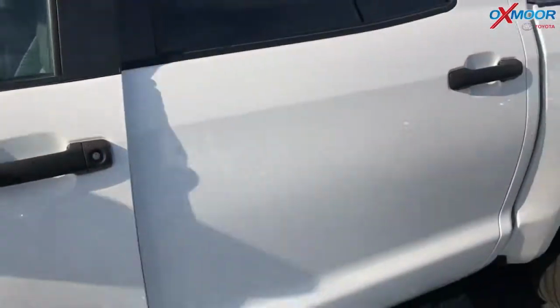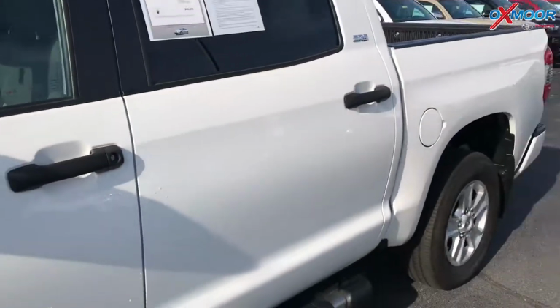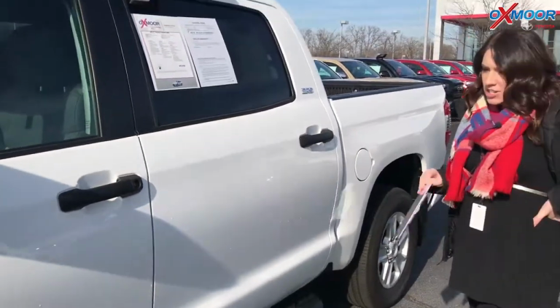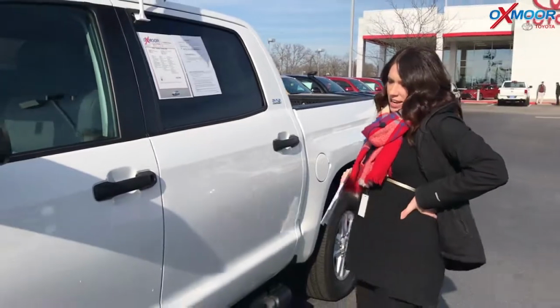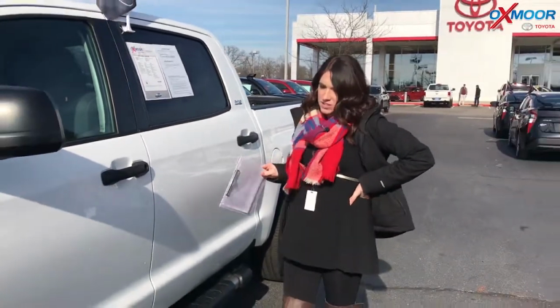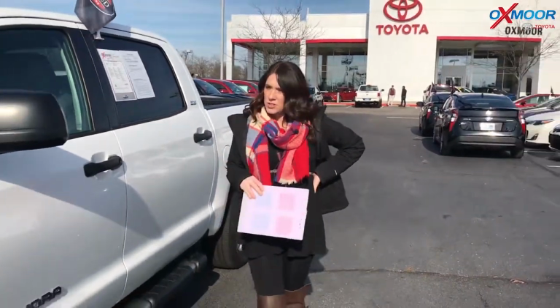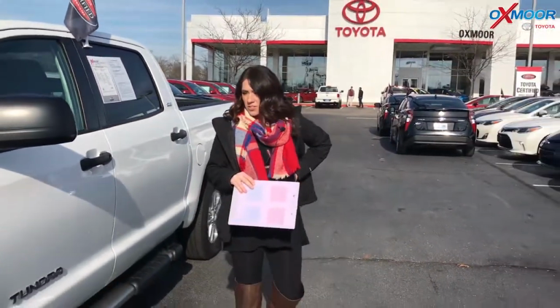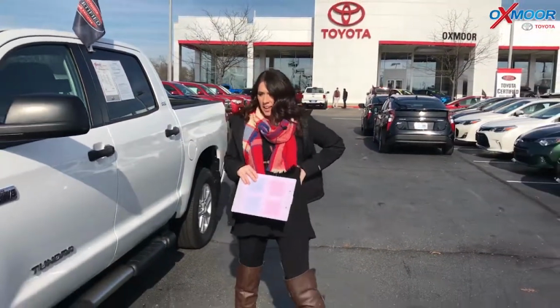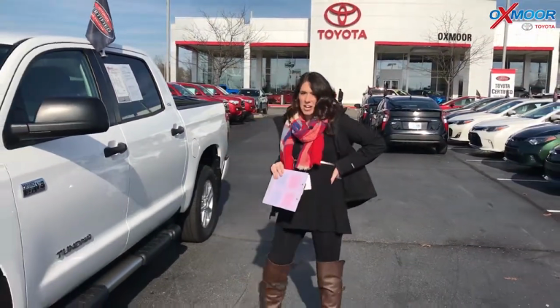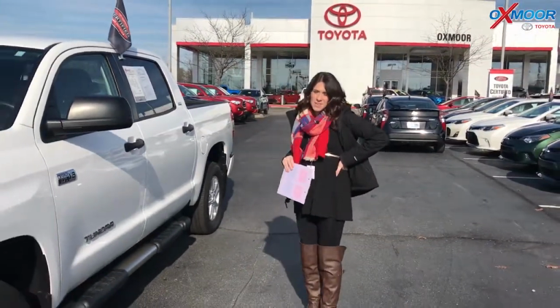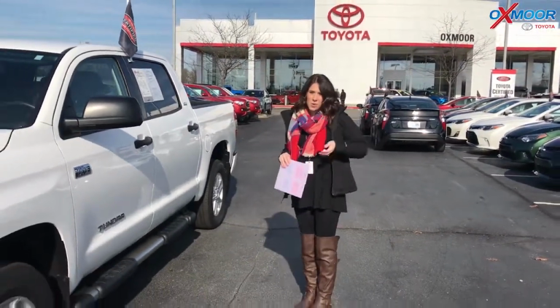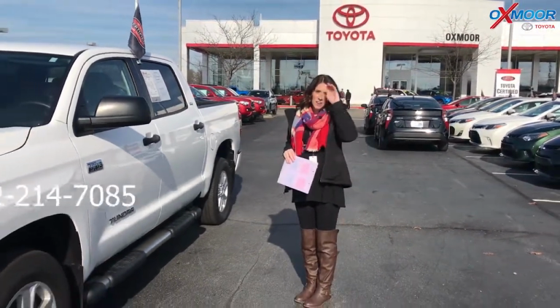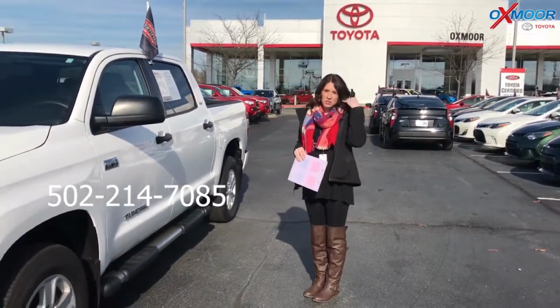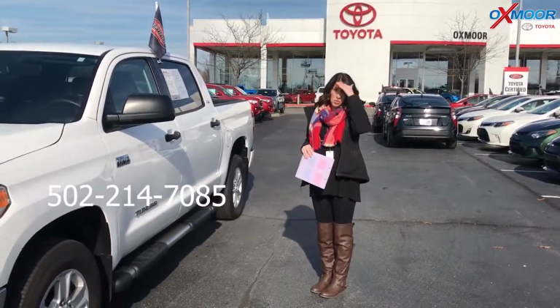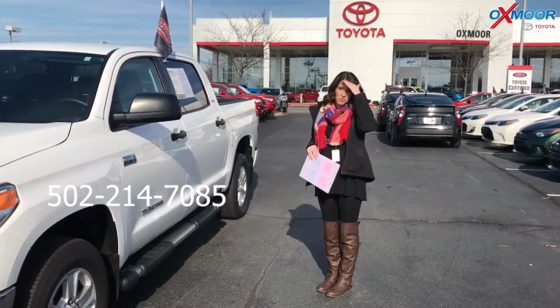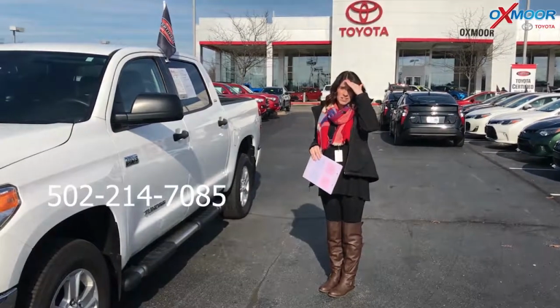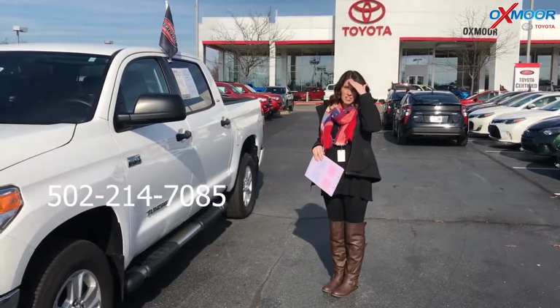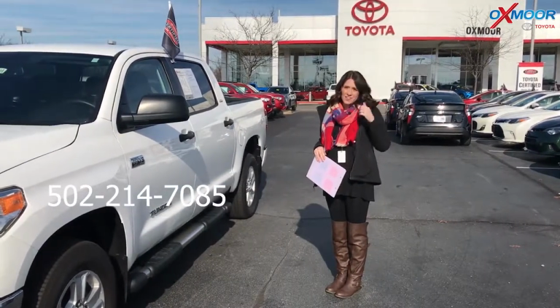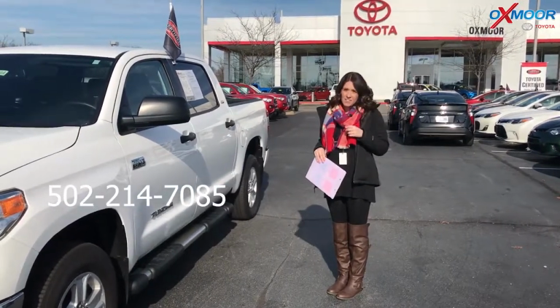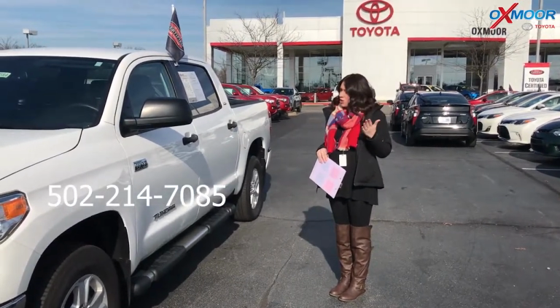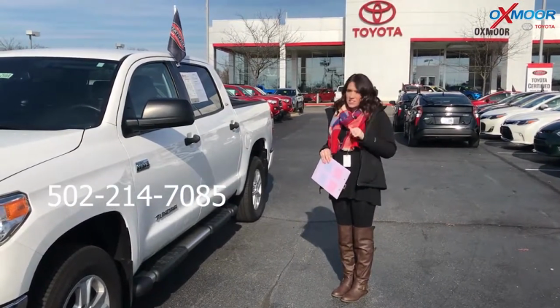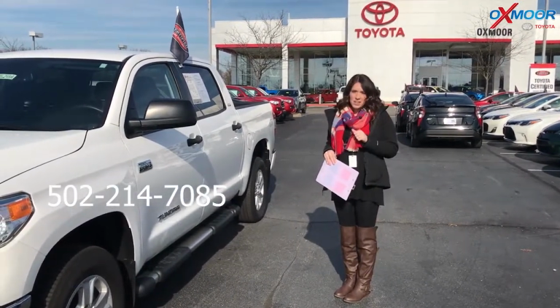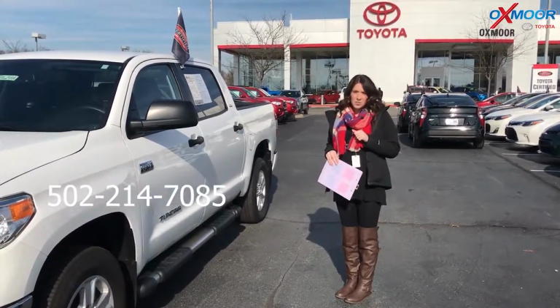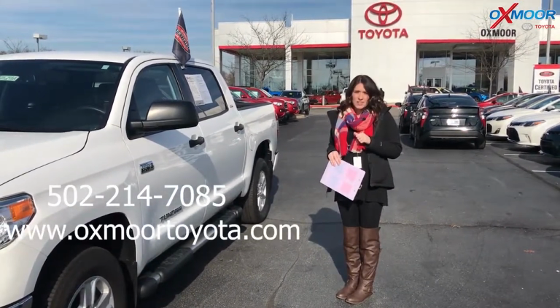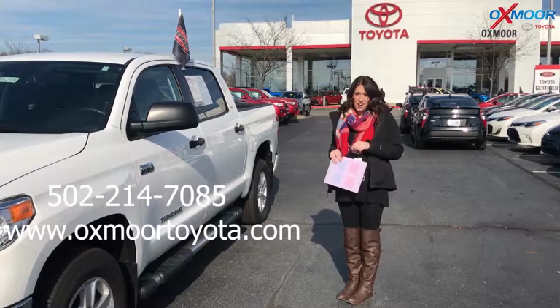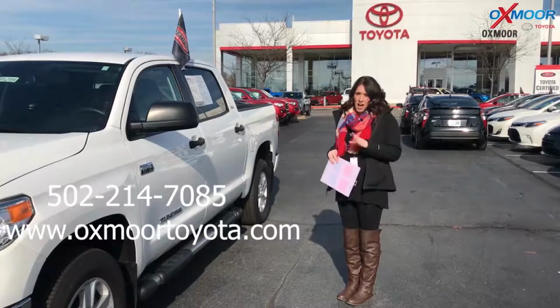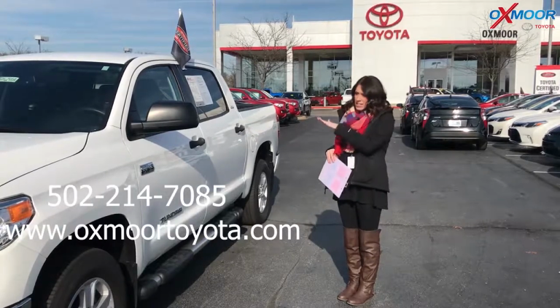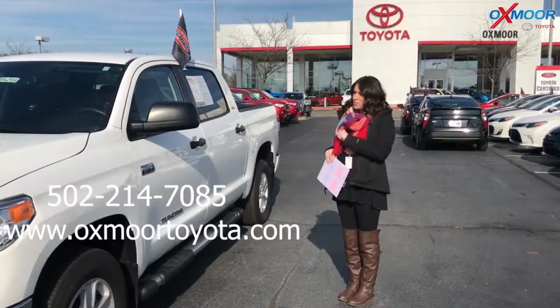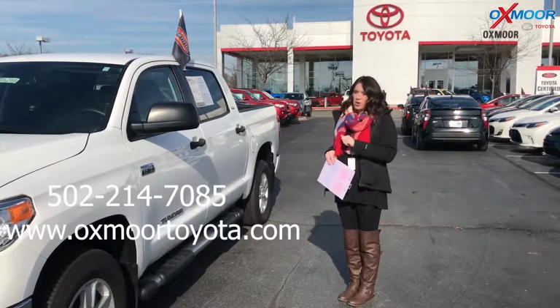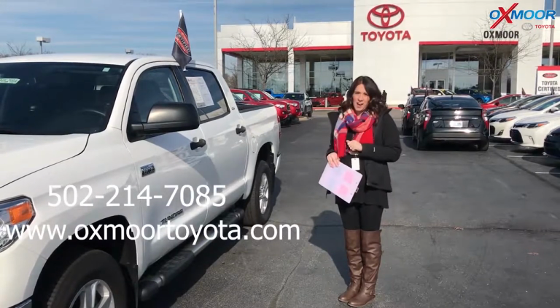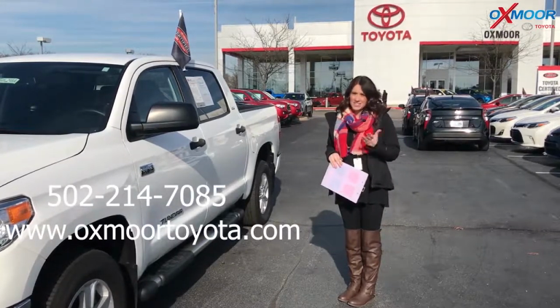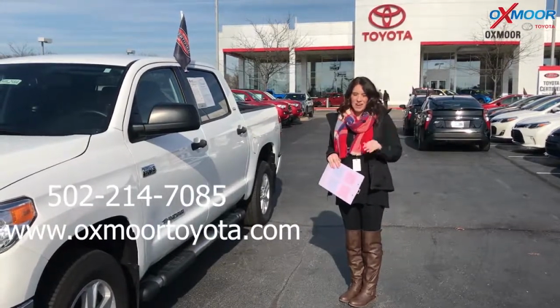Now if you guys have any questions on any one of these Toyotas, please feel free to let us know. The best phone number is 502-214-7085. You can also visit our website at oxmoortoyota.com. I'll have a link to each one we just went over in the comments. Thanks you guys.